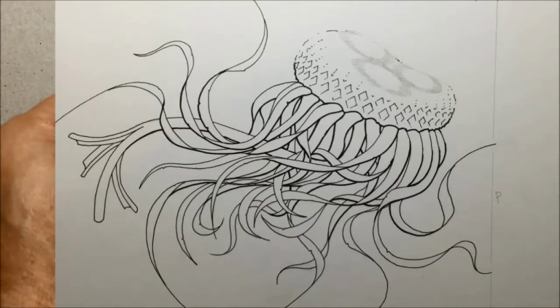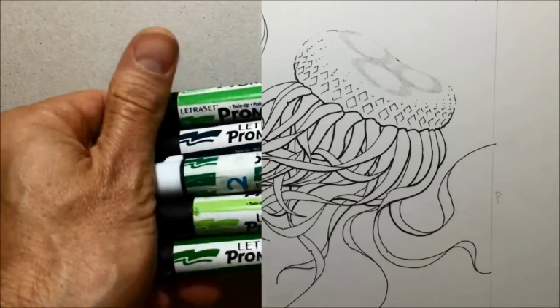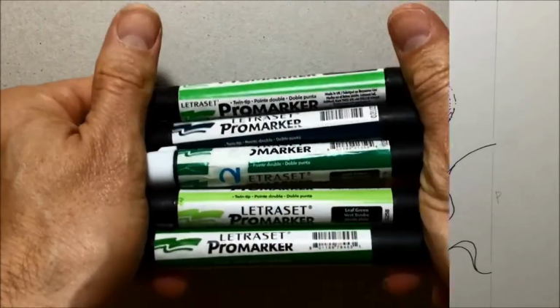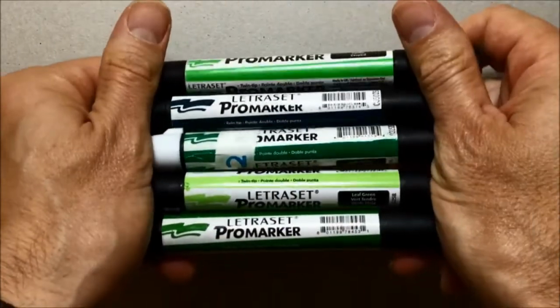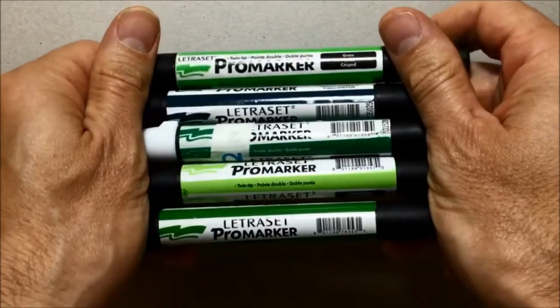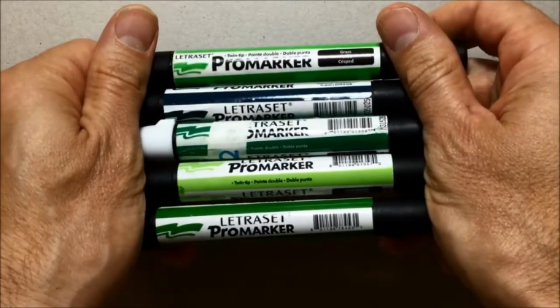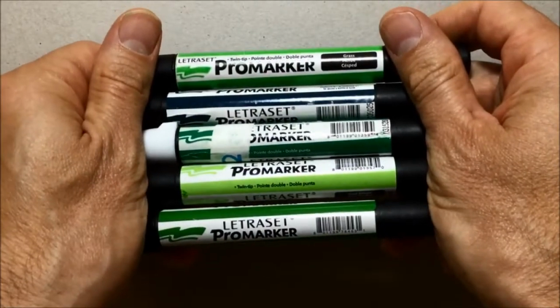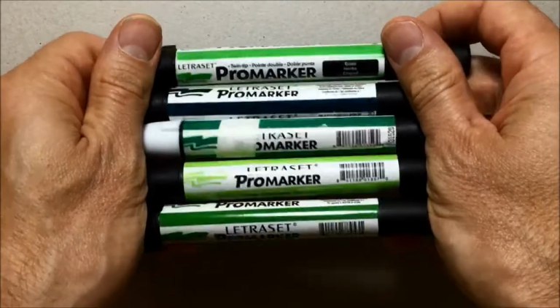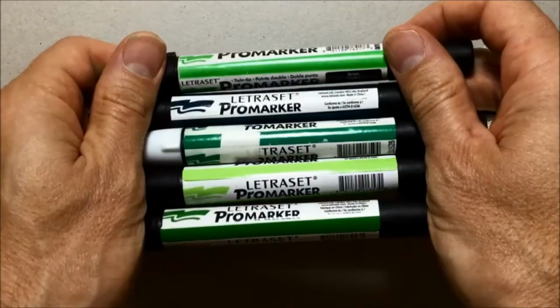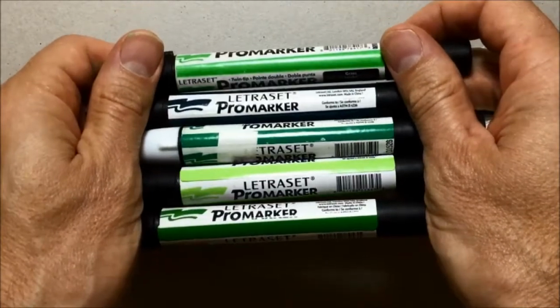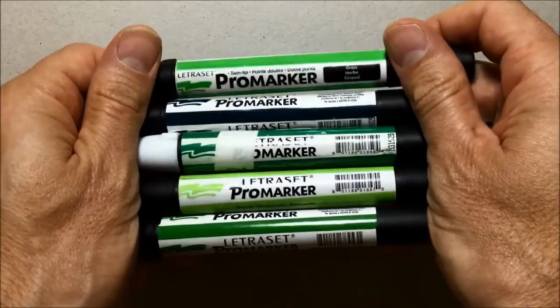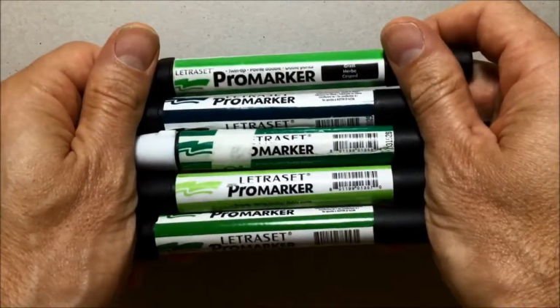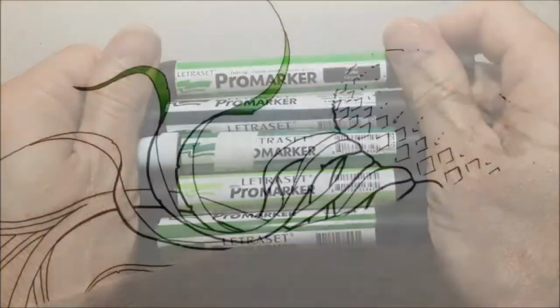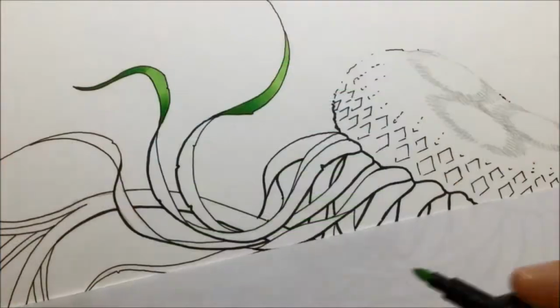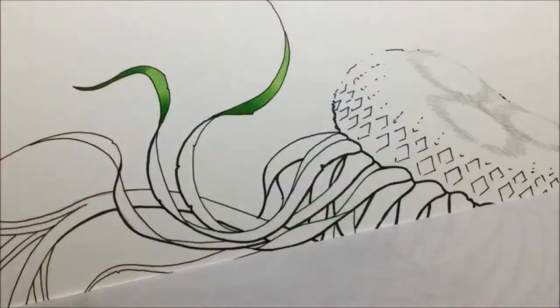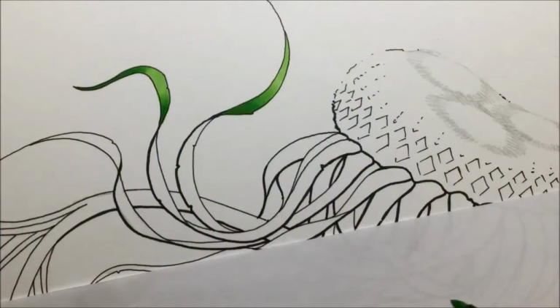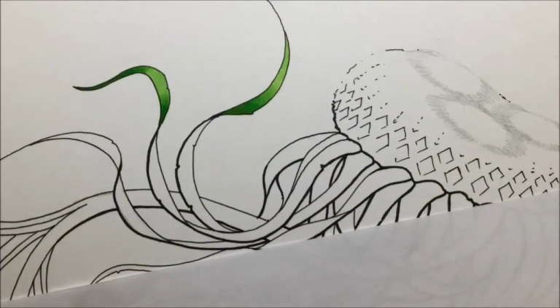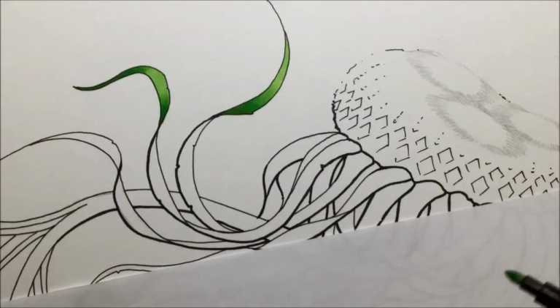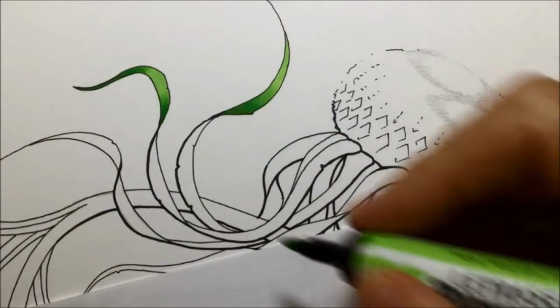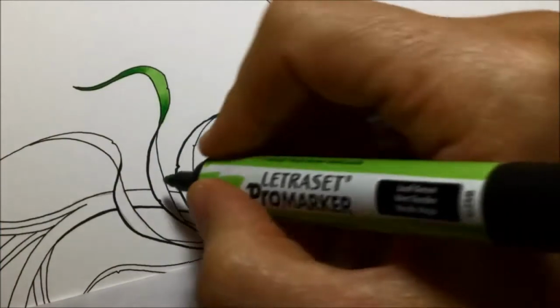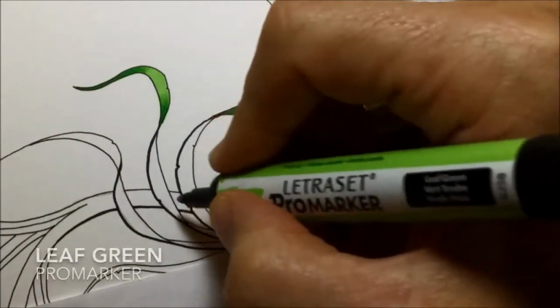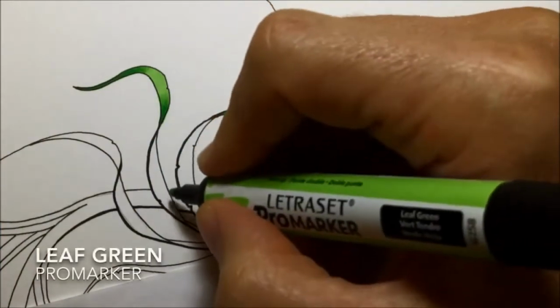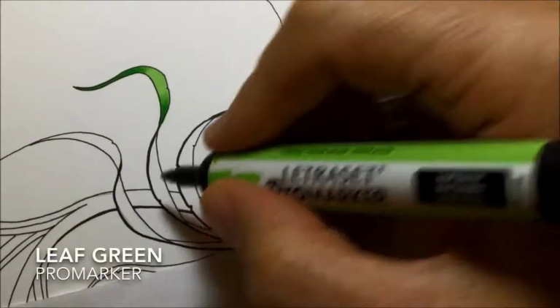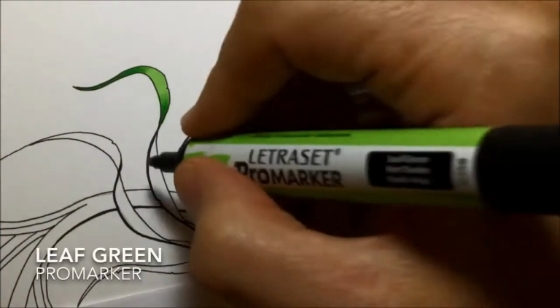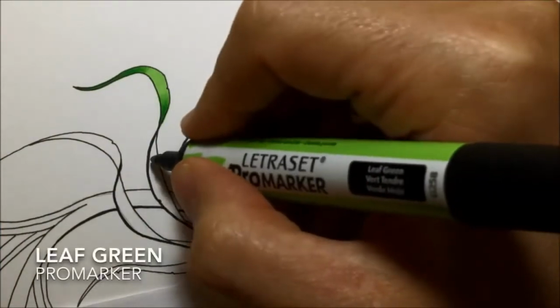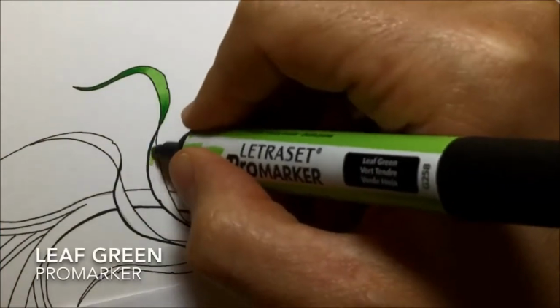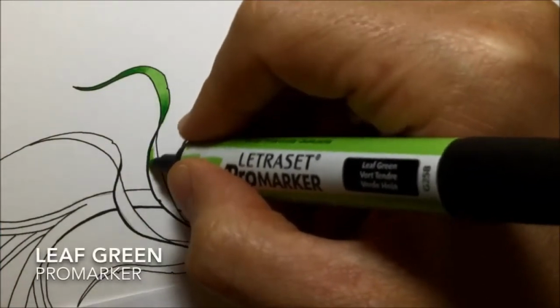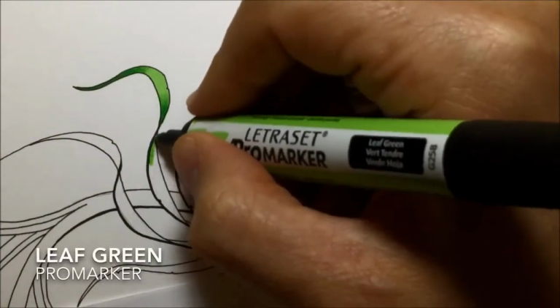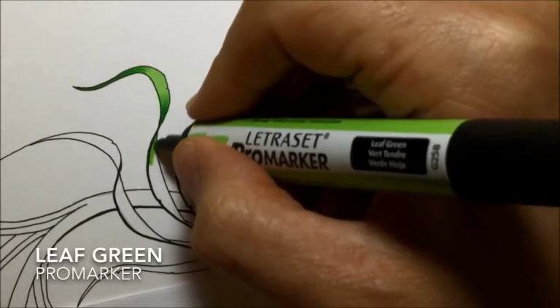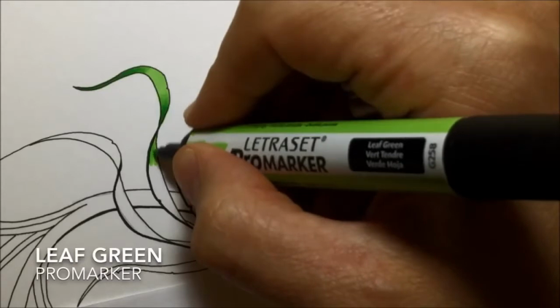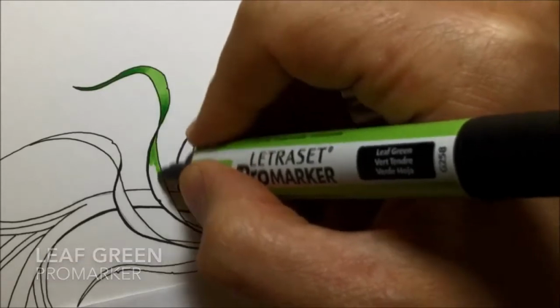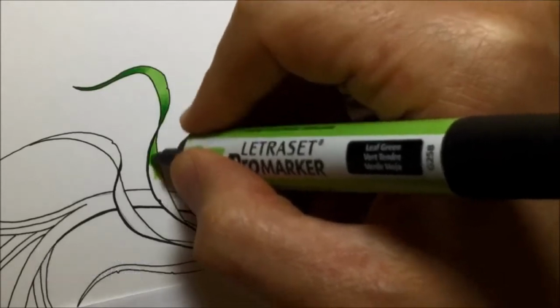I used a bunch of green colours for this, but I'll list them all in the description below. So I started with a couple of small parts of the tentacles just to make sure all the colours are going to work alright. And the first colour that I'm putting on is leaf green.